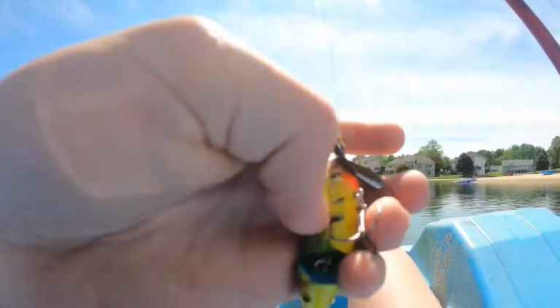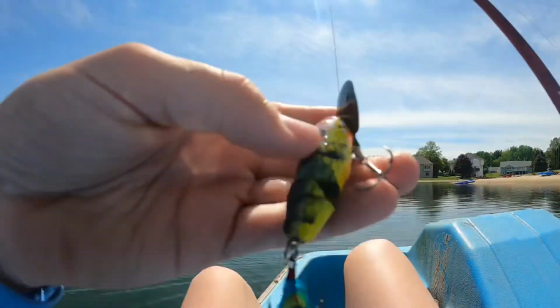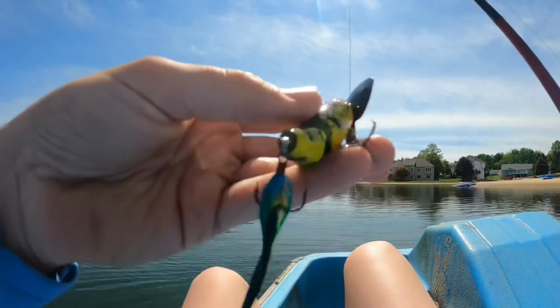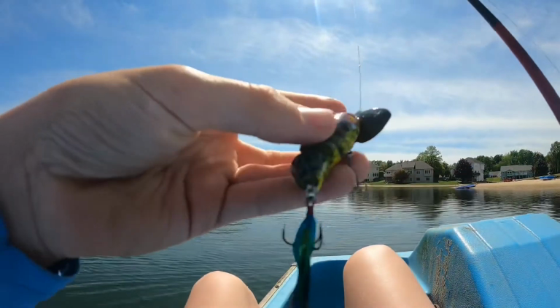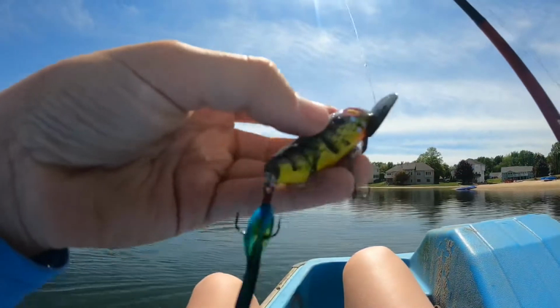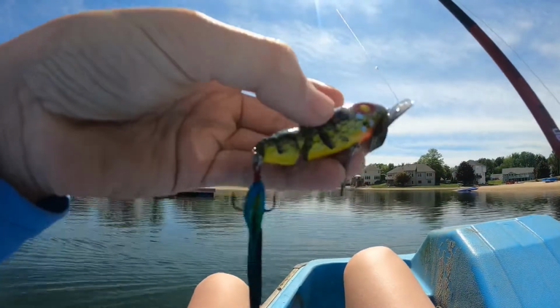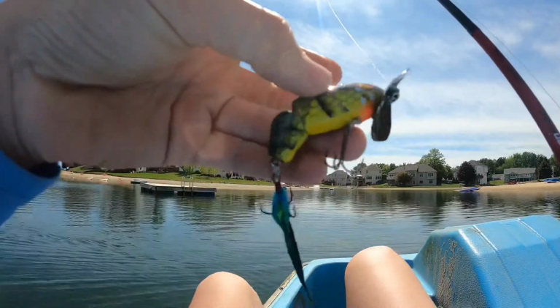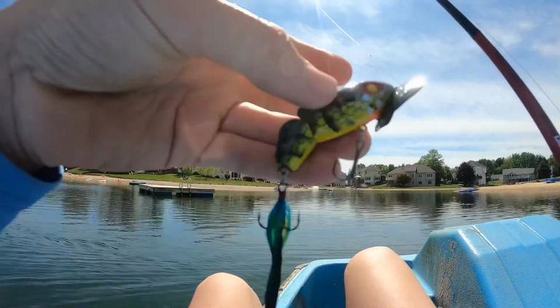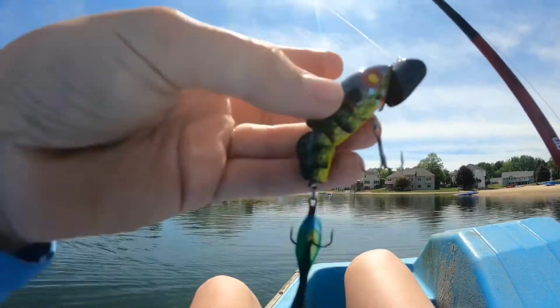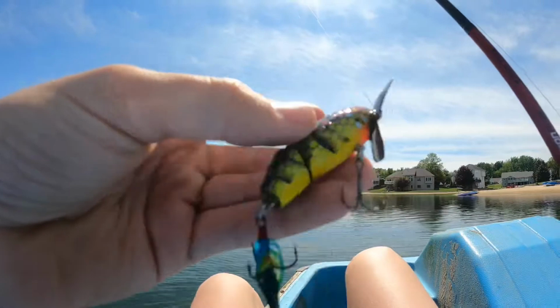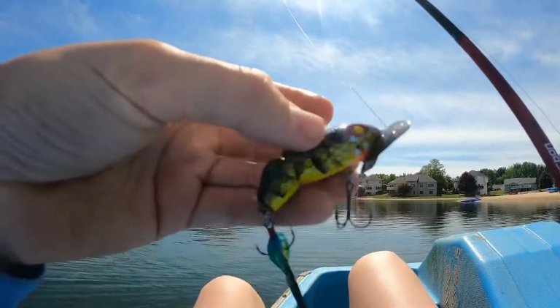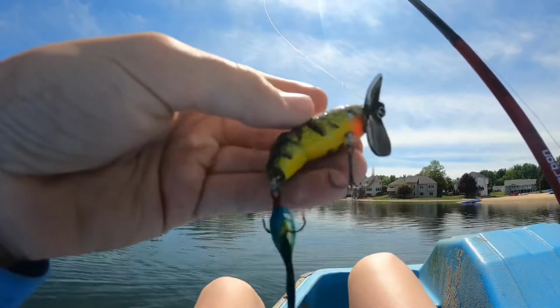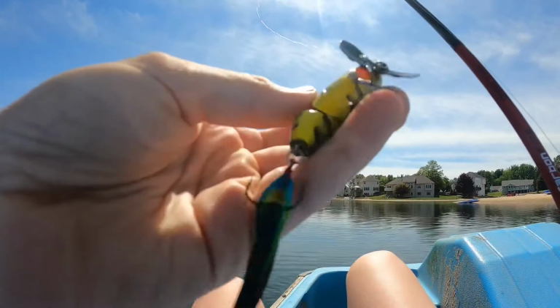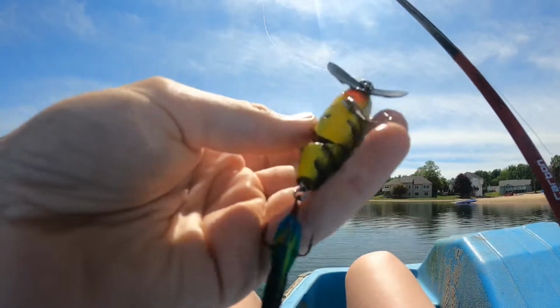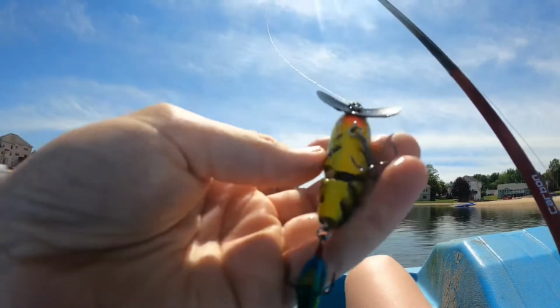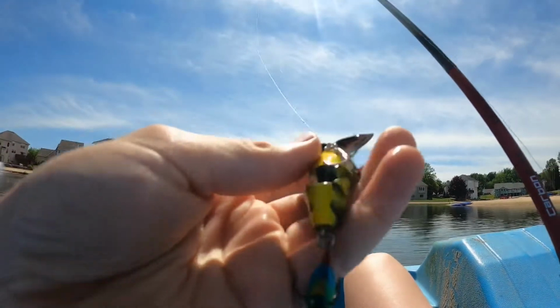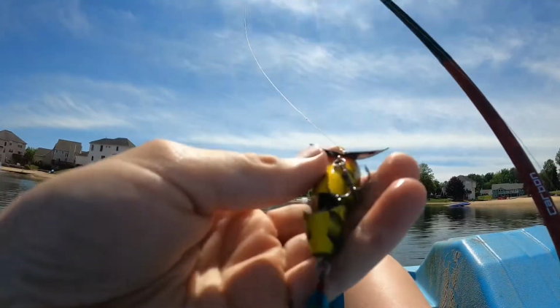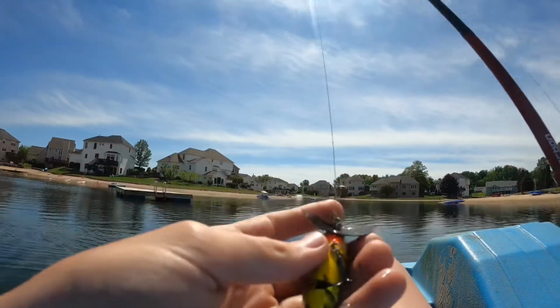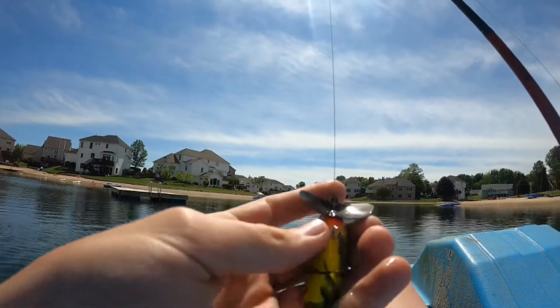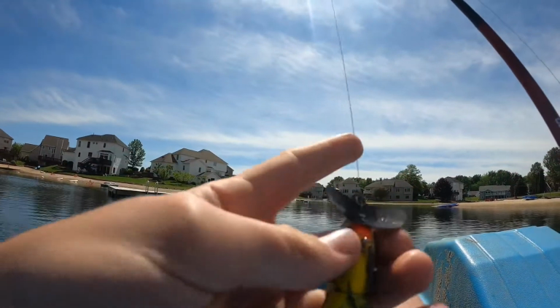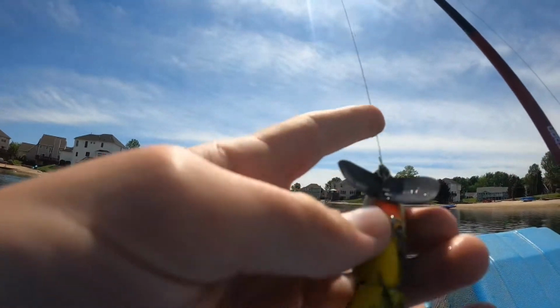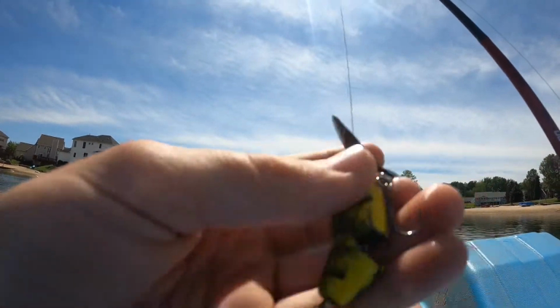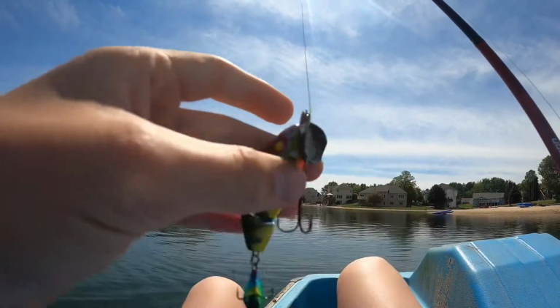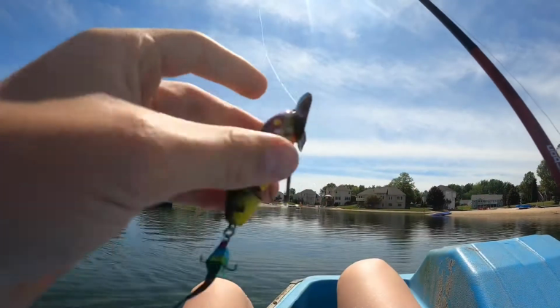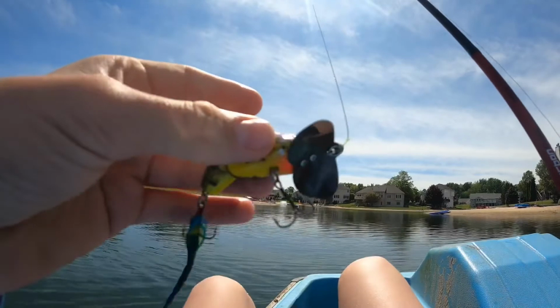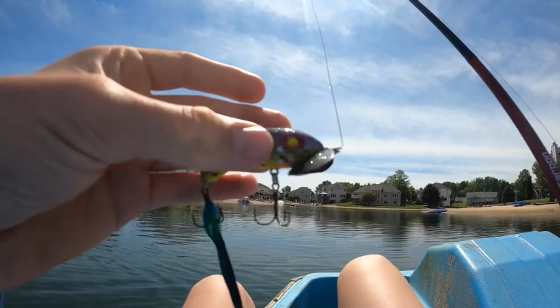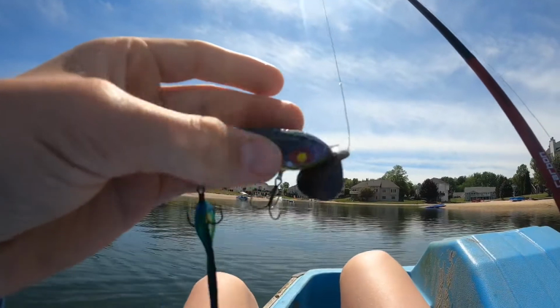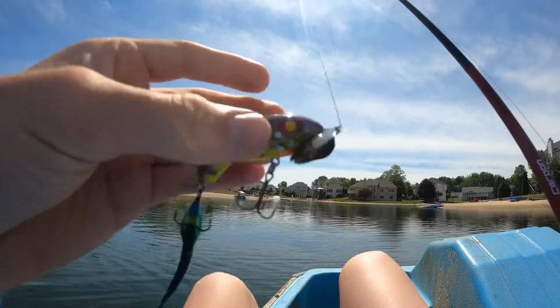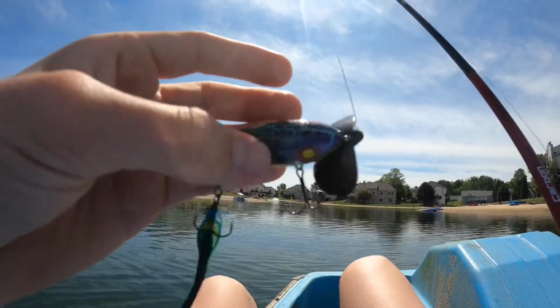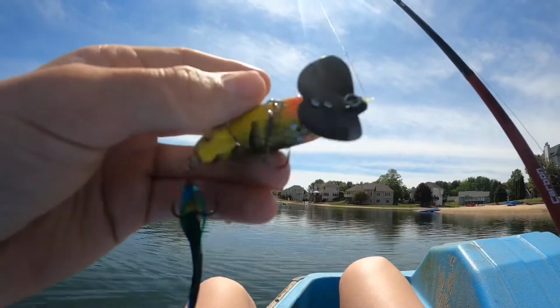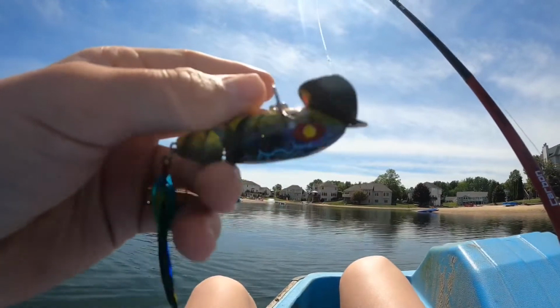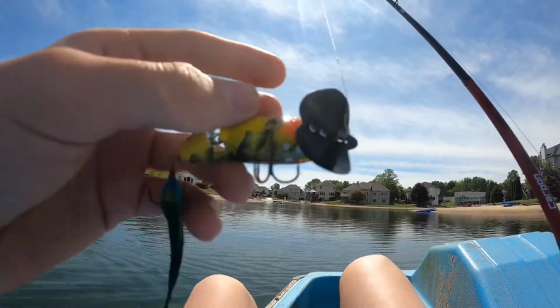Throwing this little Sexy Shad color Jitterbug 2.0. It's been doing pretty well out here, definitely one of my top favorite lures of all time. Hopefully it'll catch some fish first today.